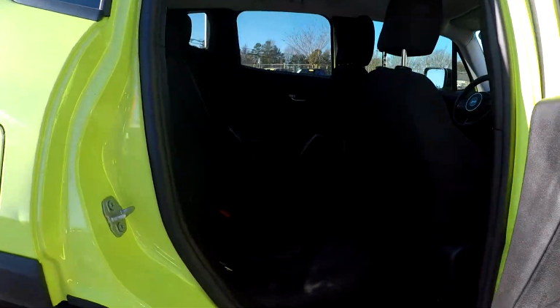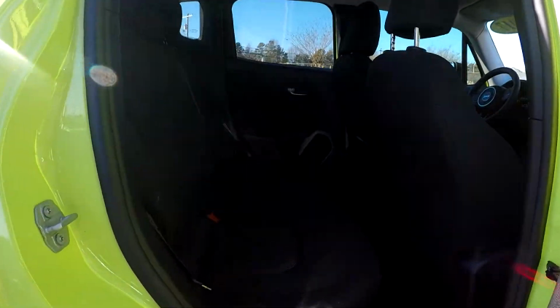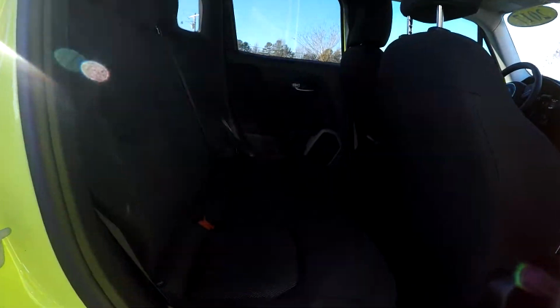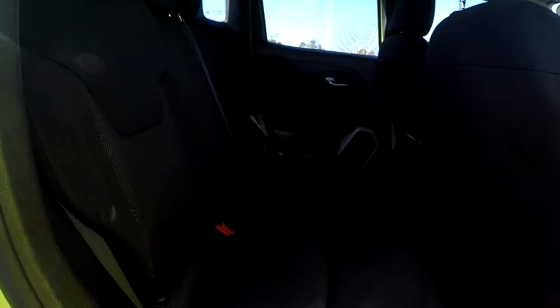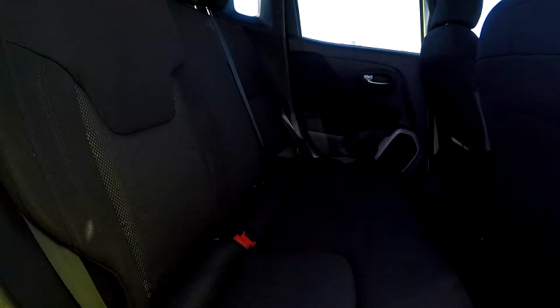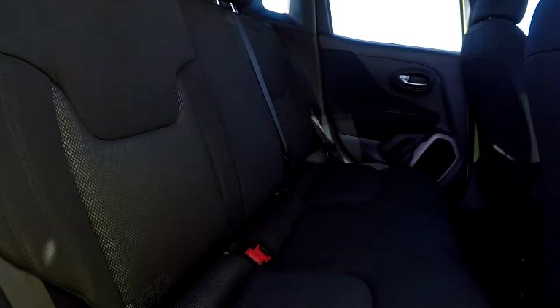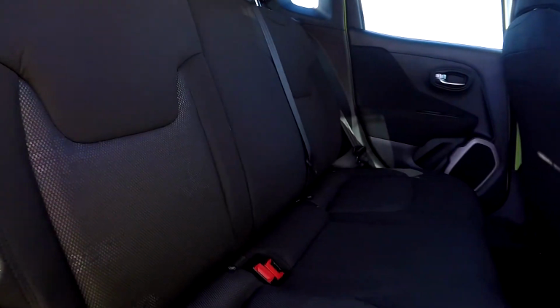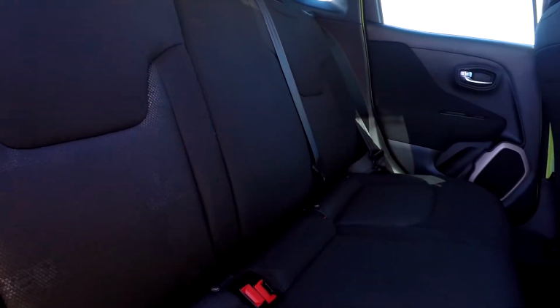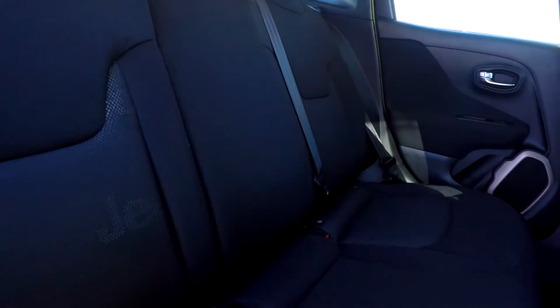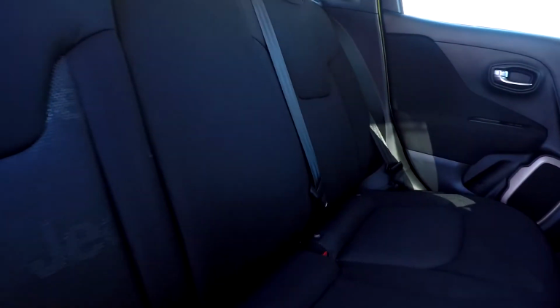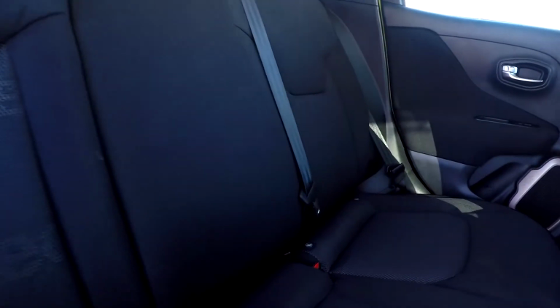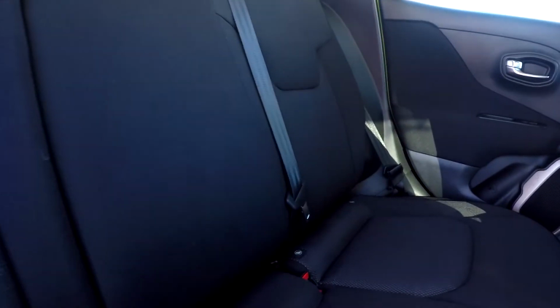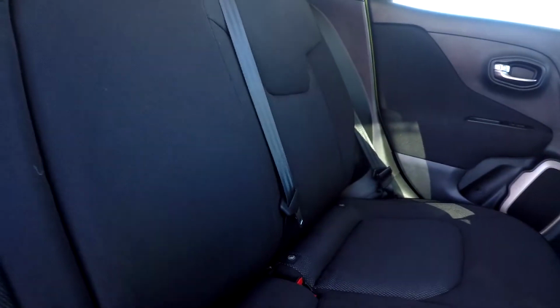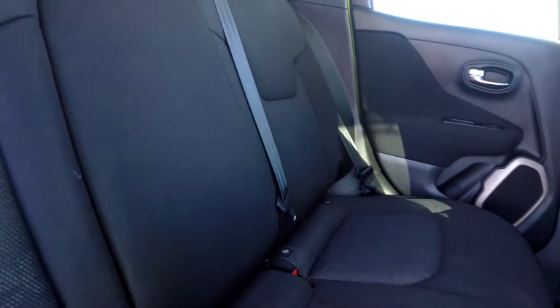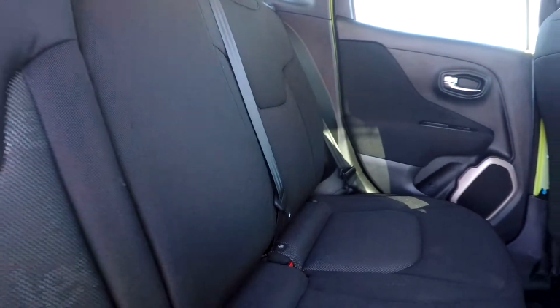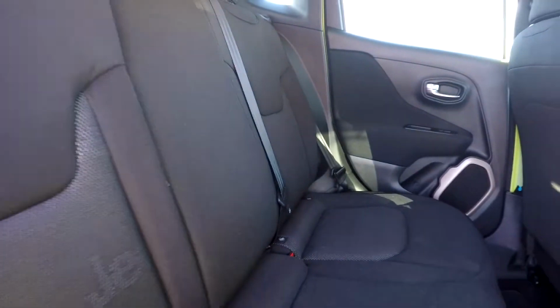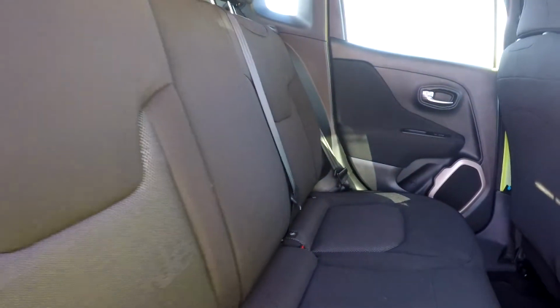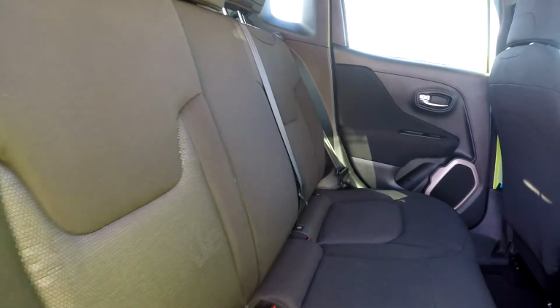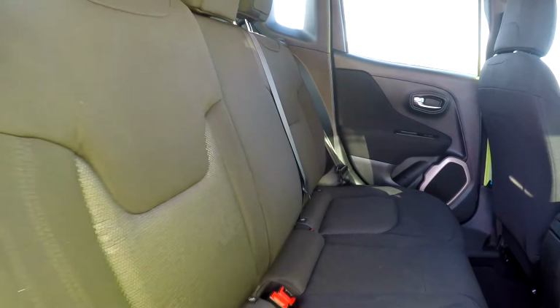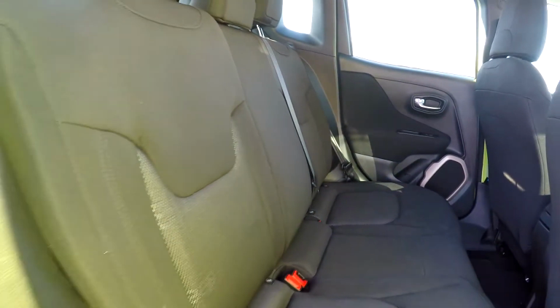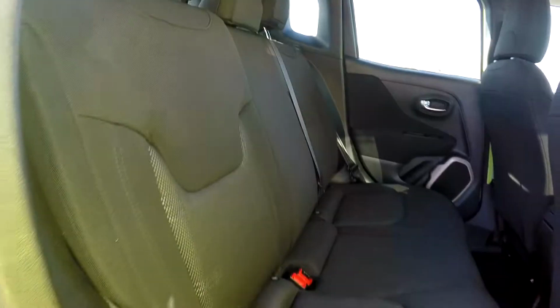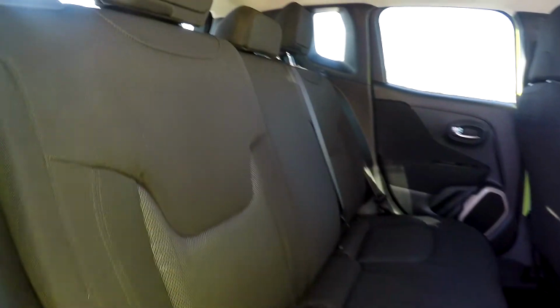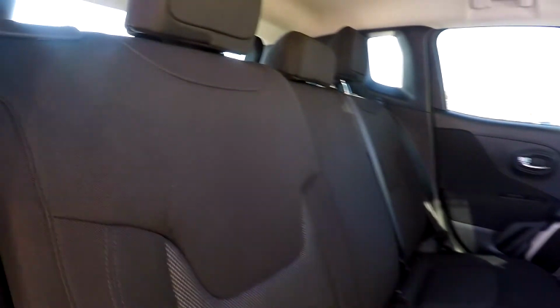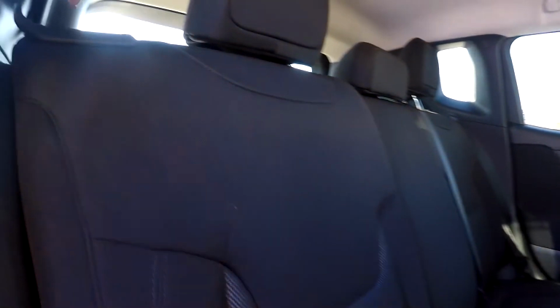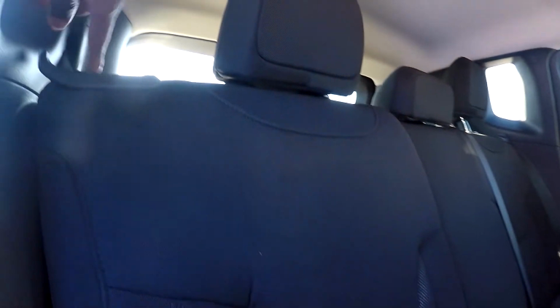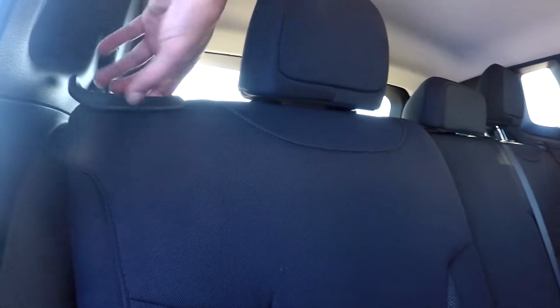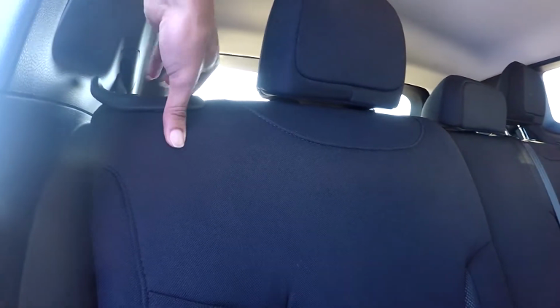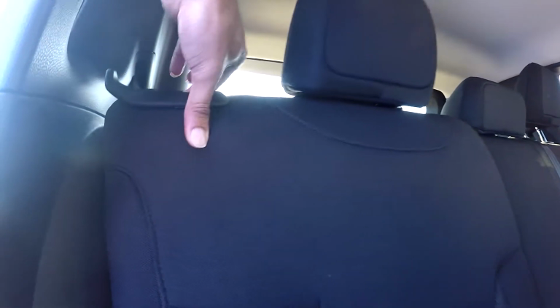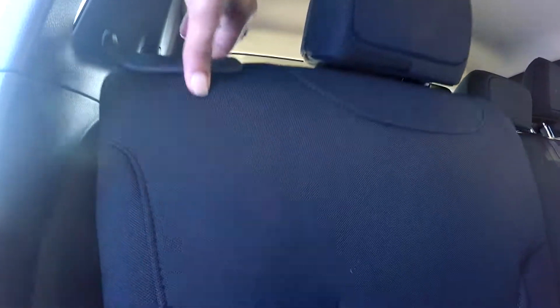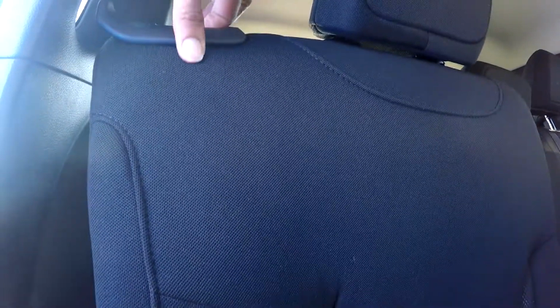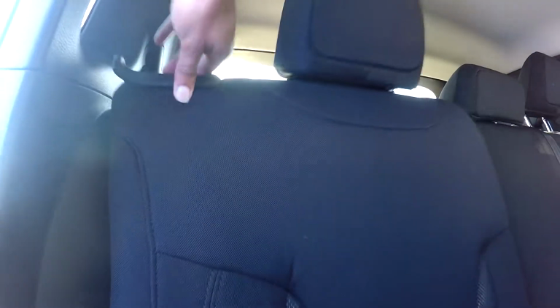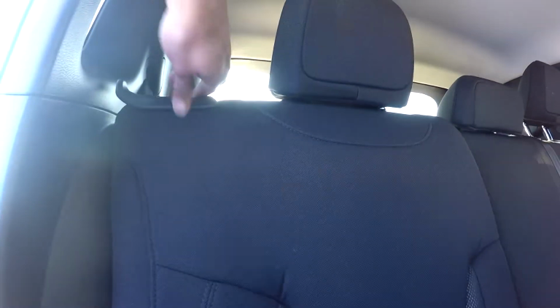Coming into your back seat once again, we are just going to give you another look from another angle. Everything does look good in these back seats — very well kept up back here. You will have a seat release up here if you need to let these down for additional storage.